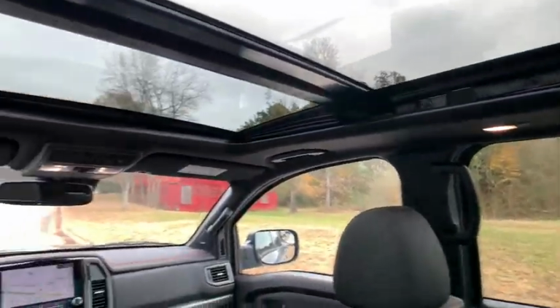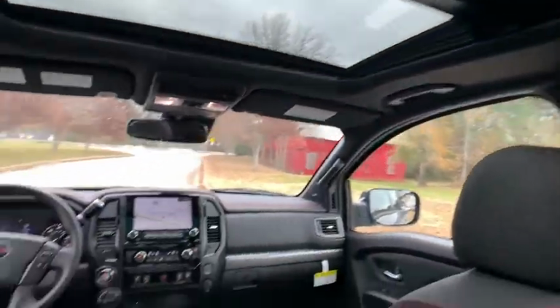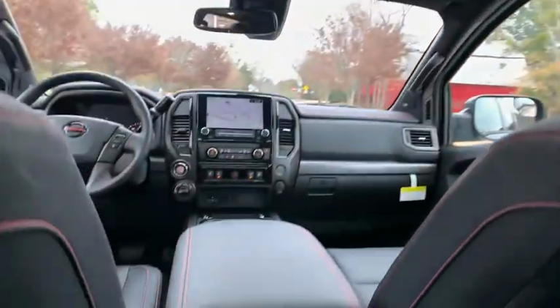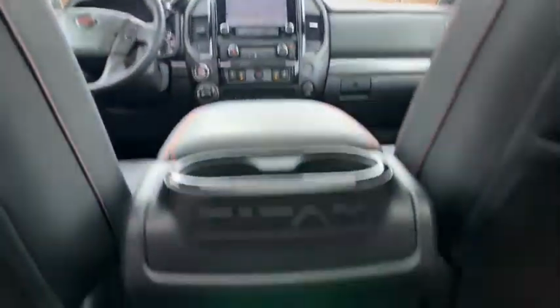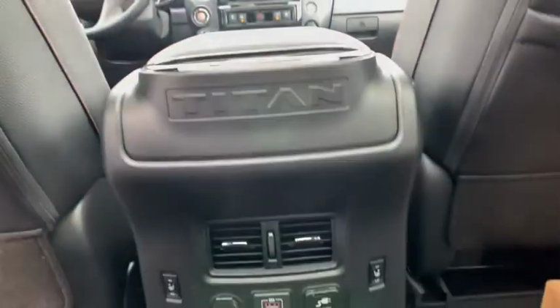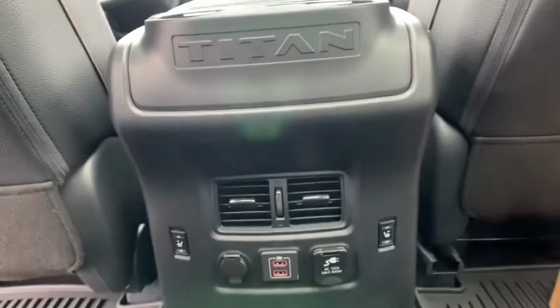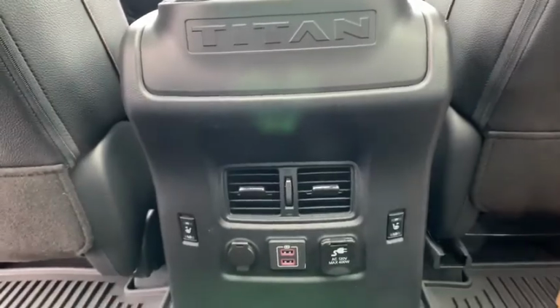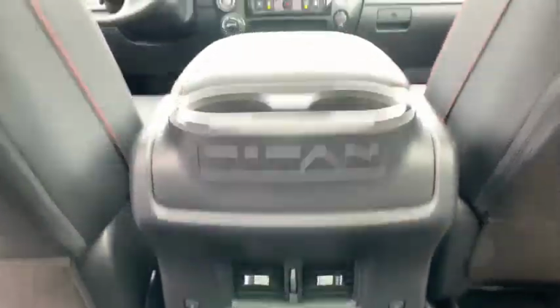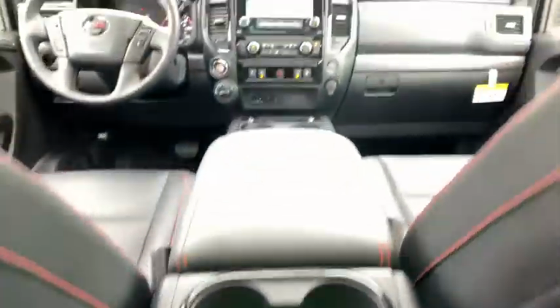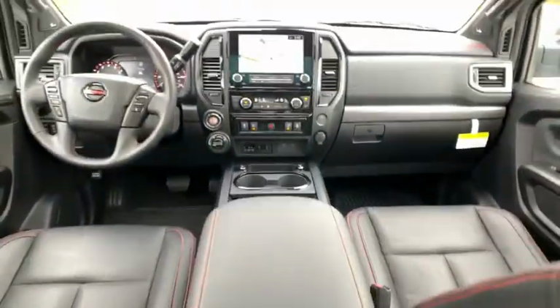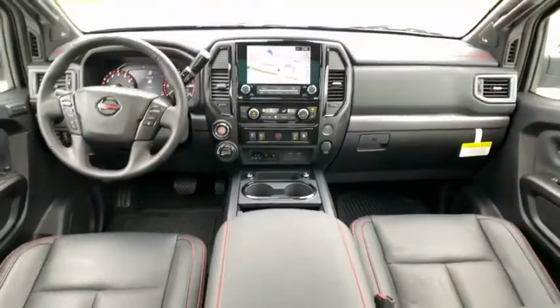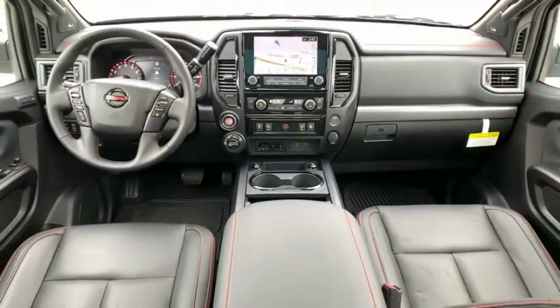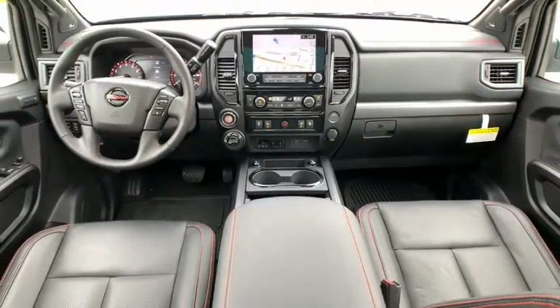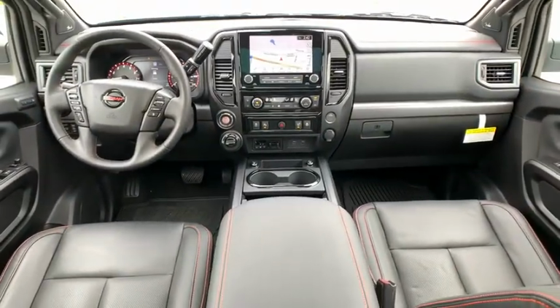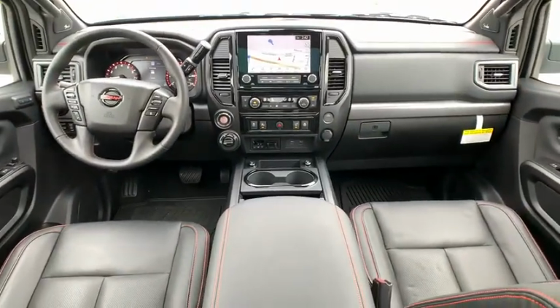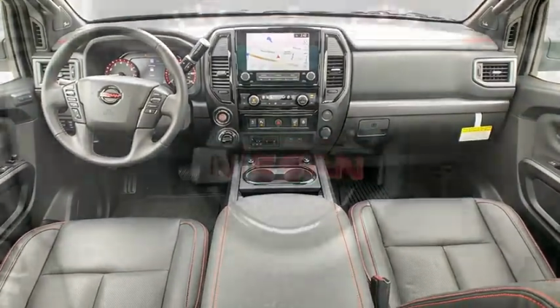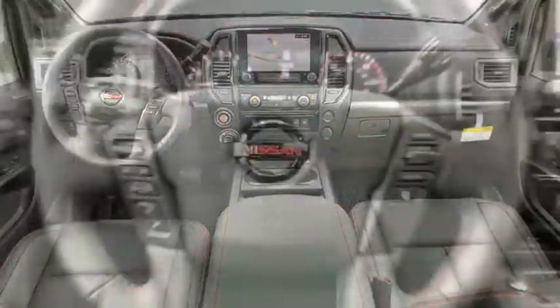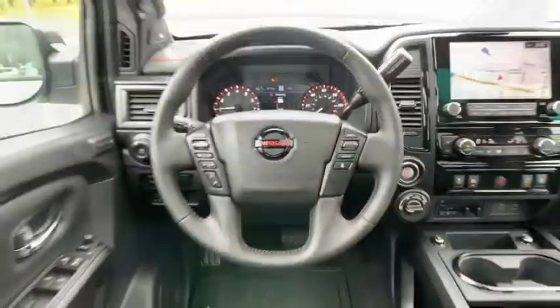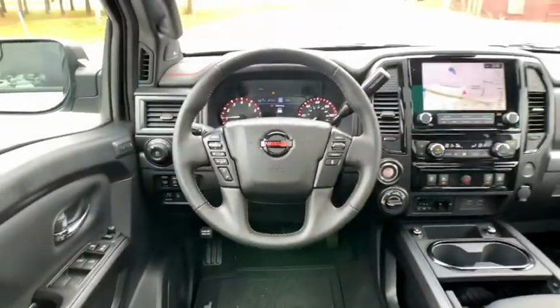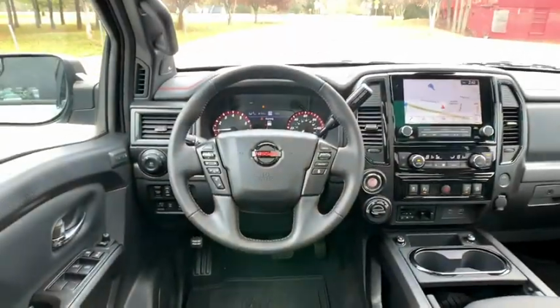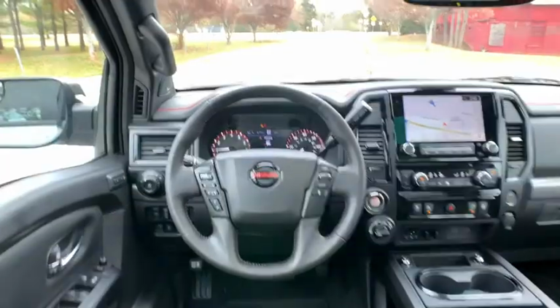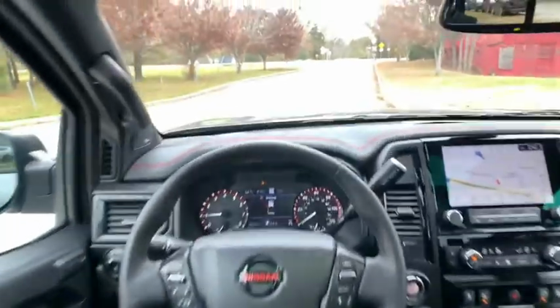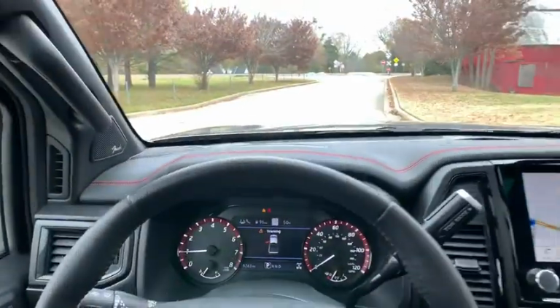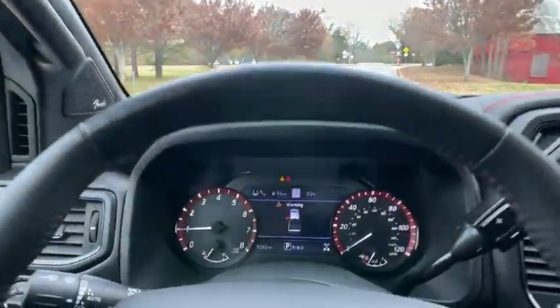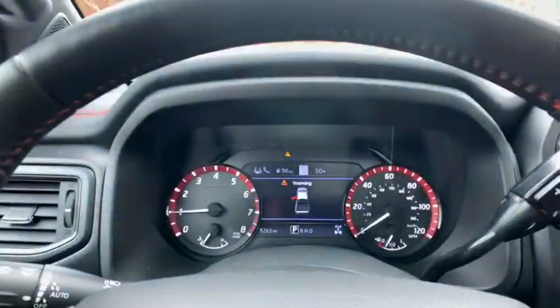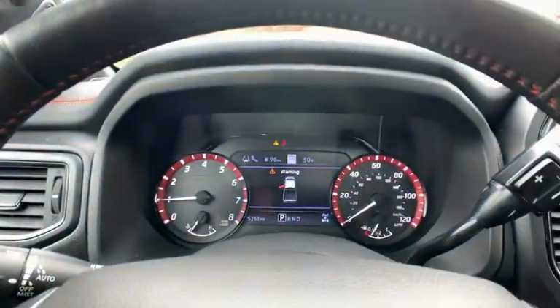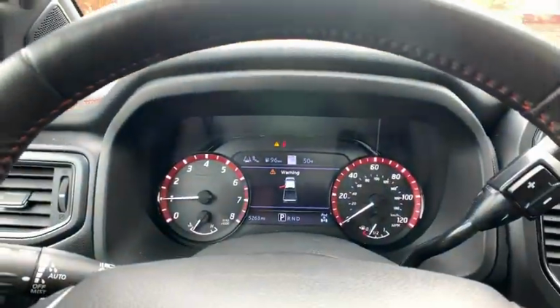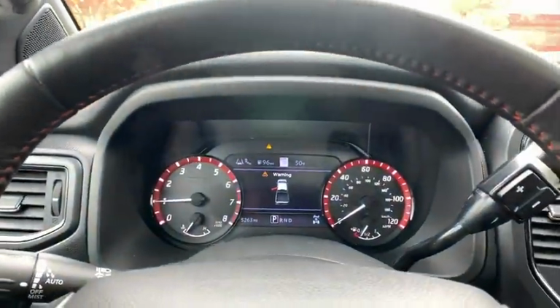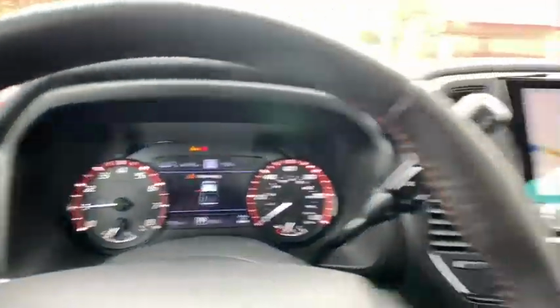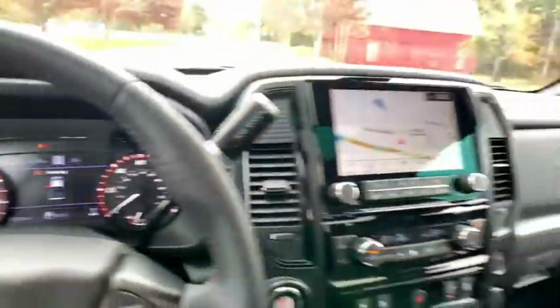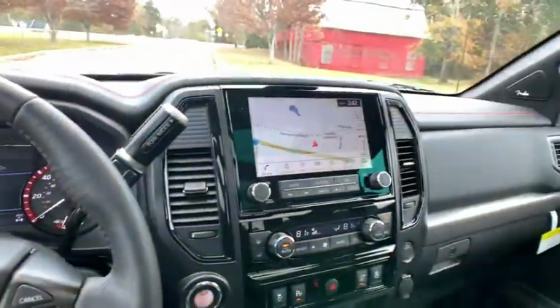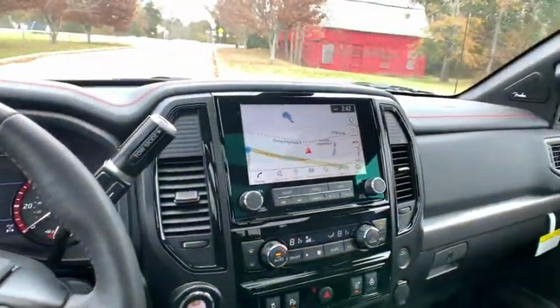Leather-wrapped steering wheel, power steering, adjustable steering wheel, aluminum wheels, cruise control, four-wheel drive, four-wheel disc brakes, auto-dimming rear-view mirror, keyless start.